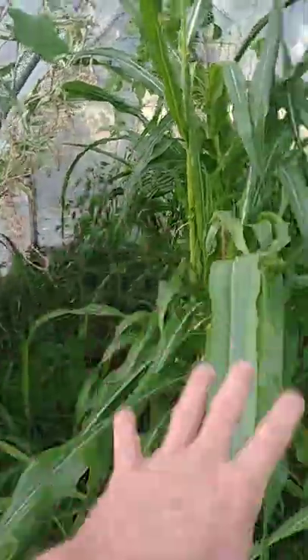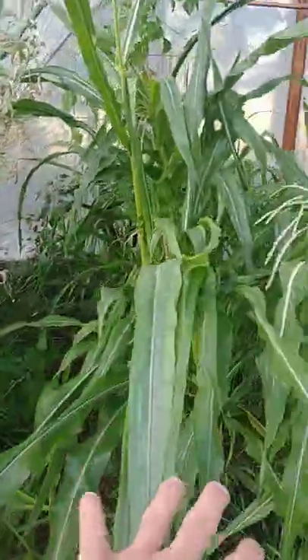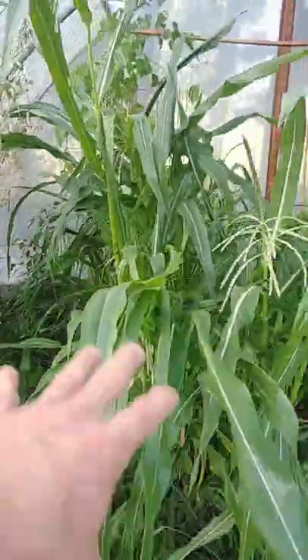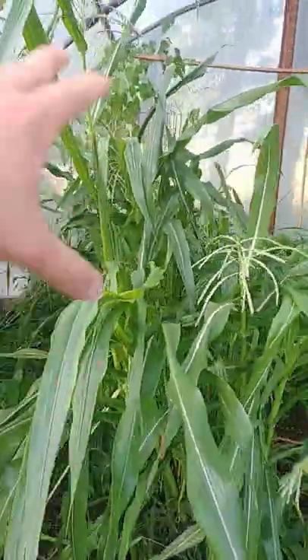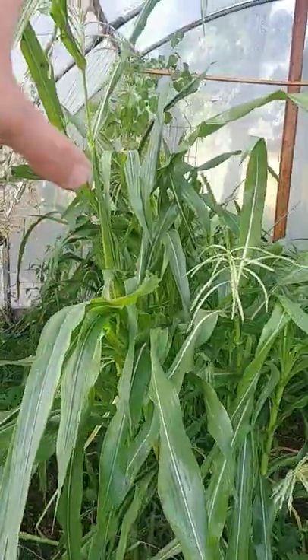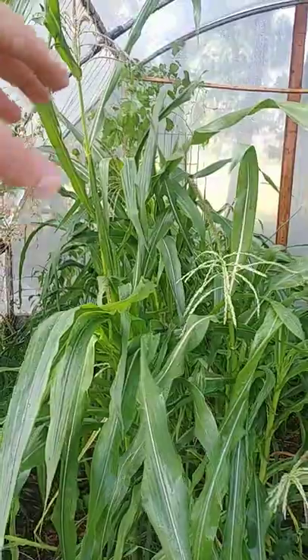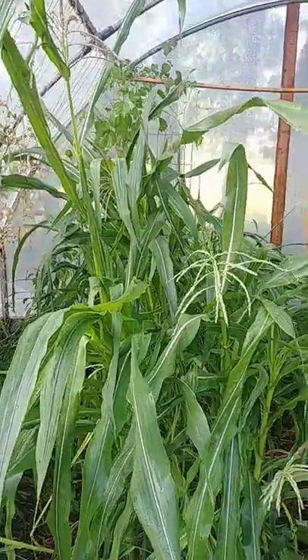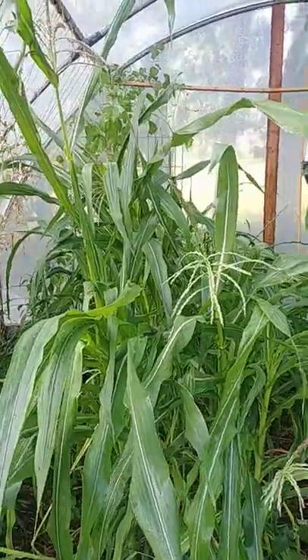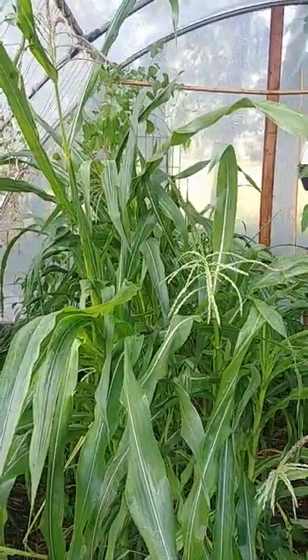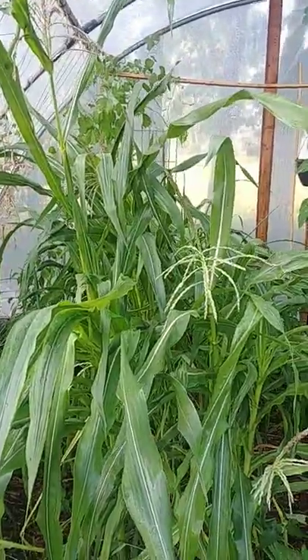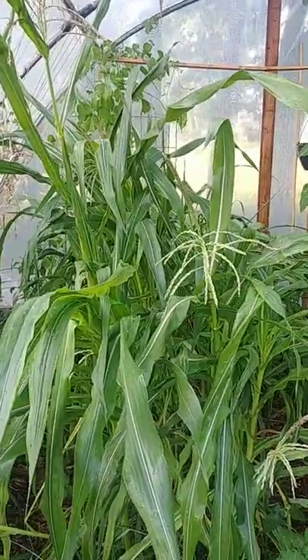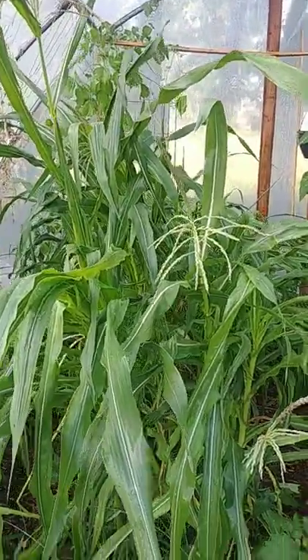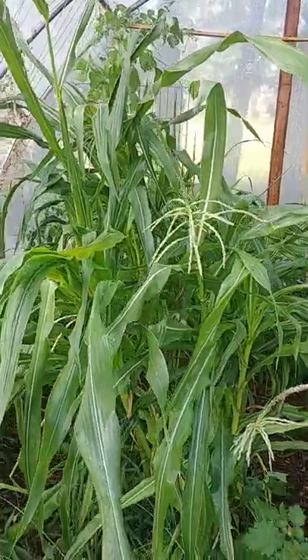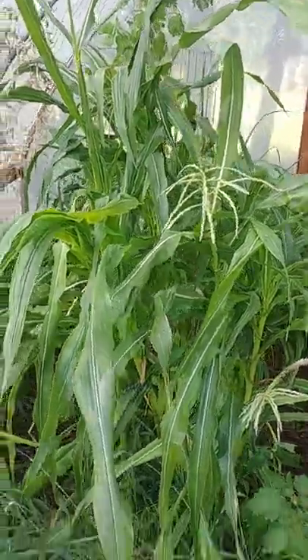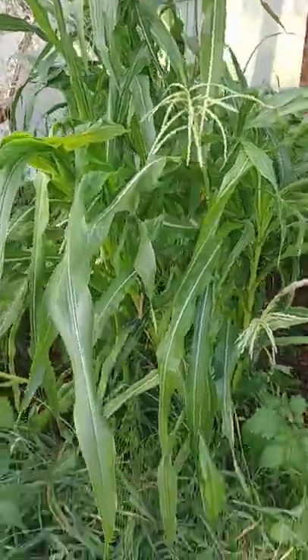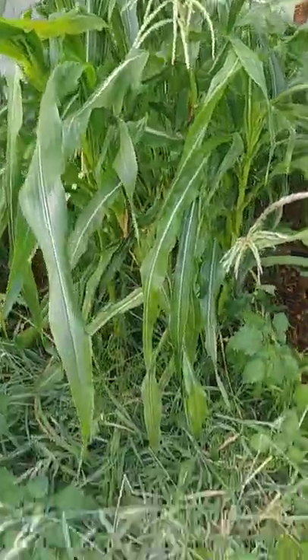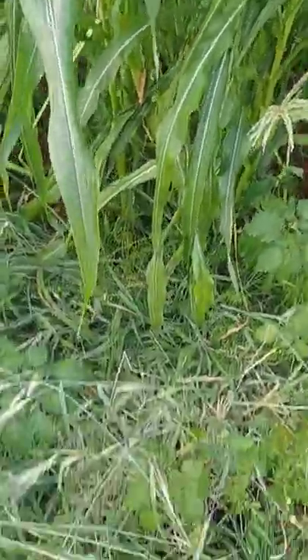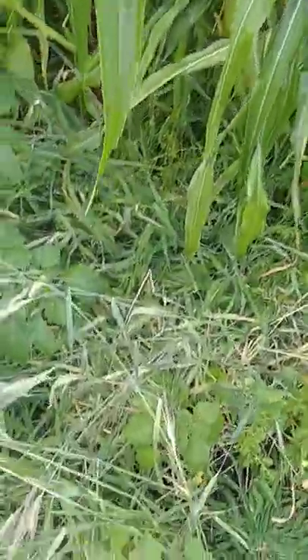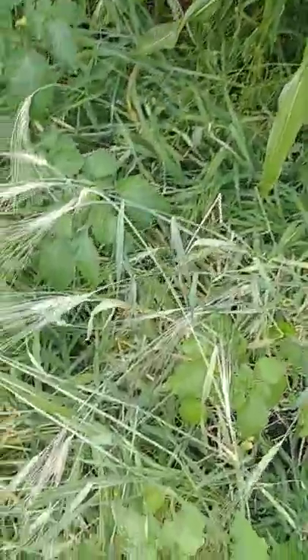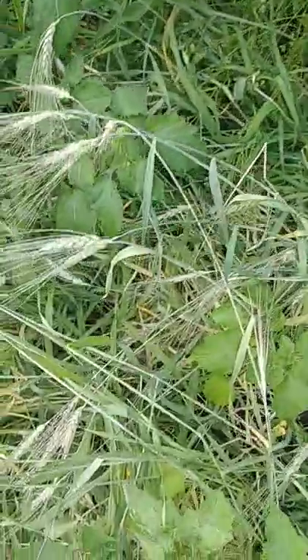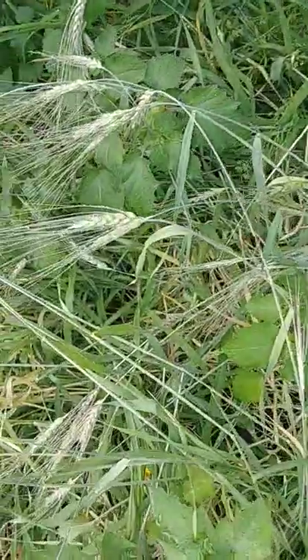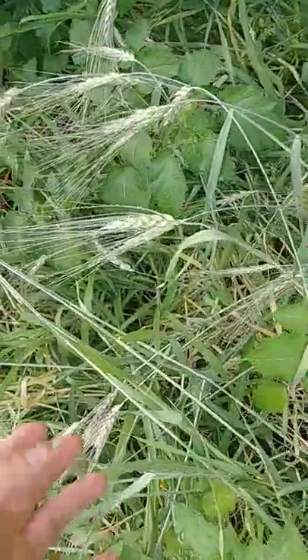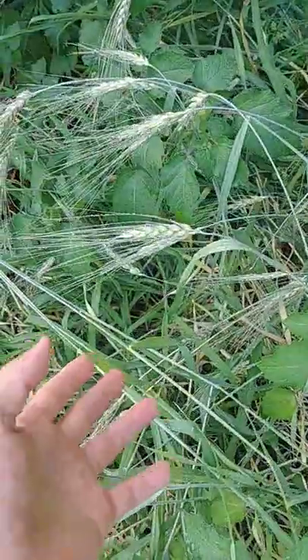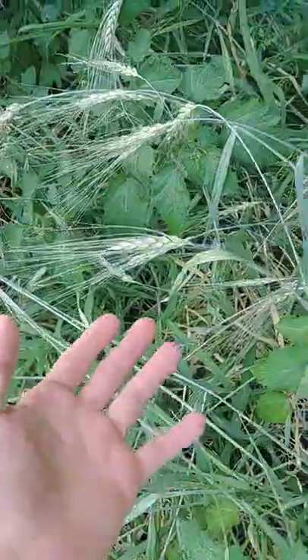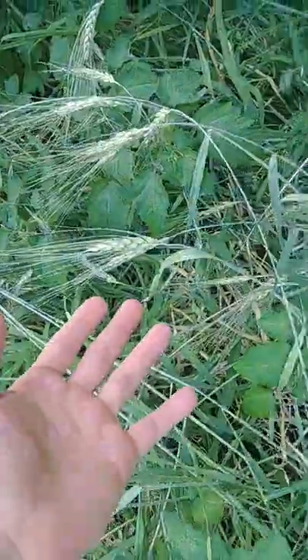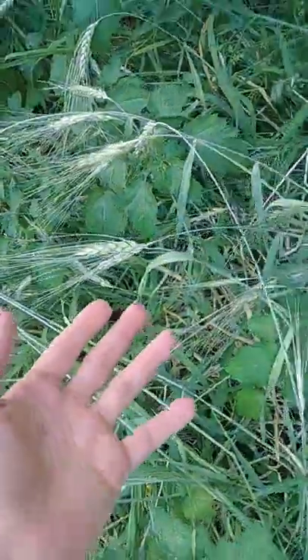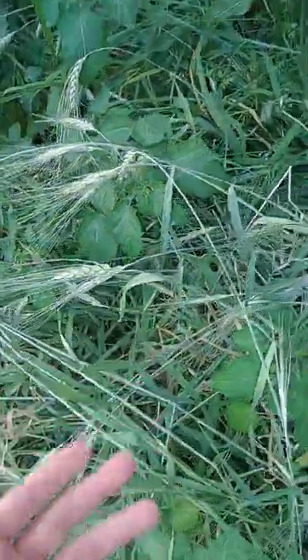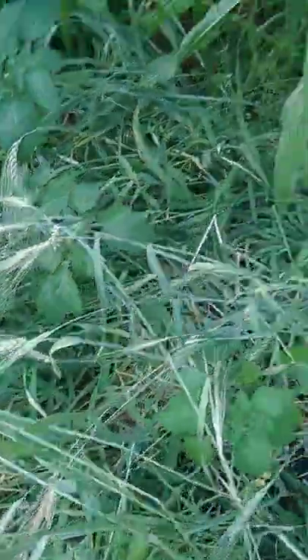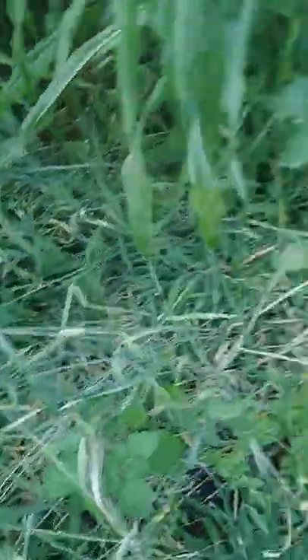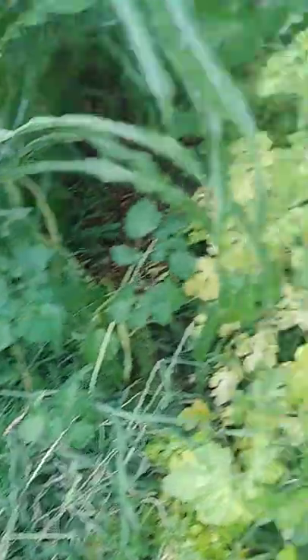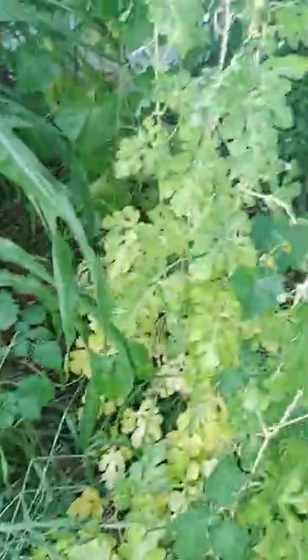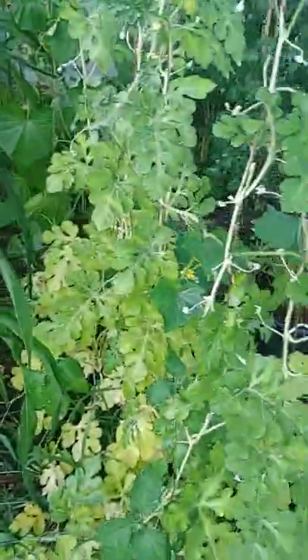The corn is doing well — it's well over my head, probably six and a half, seven feet by now. This wheat that I planted in the spring is almost ready to go.